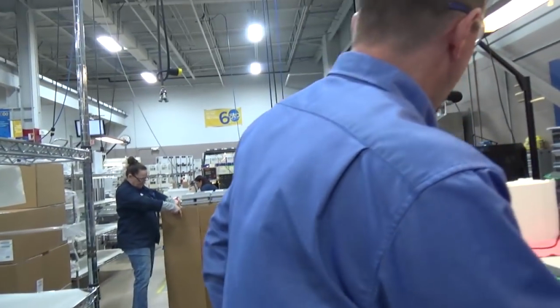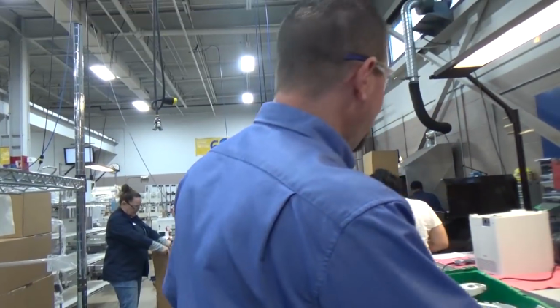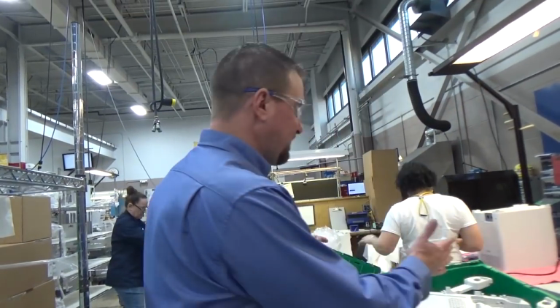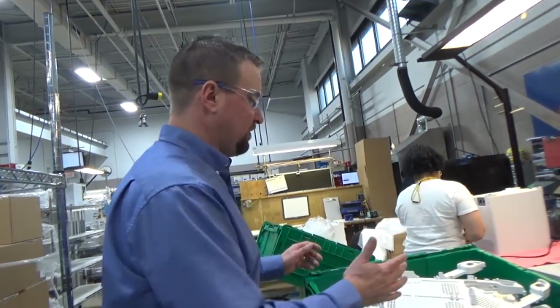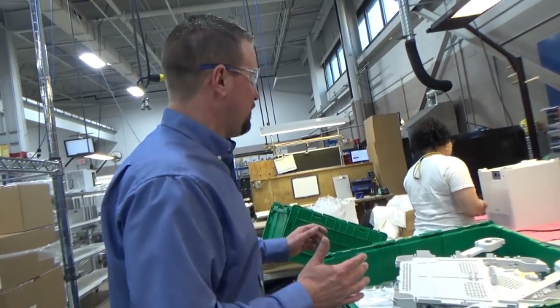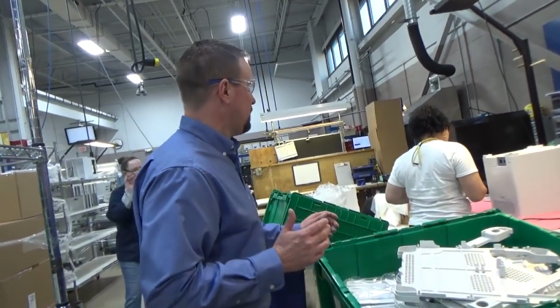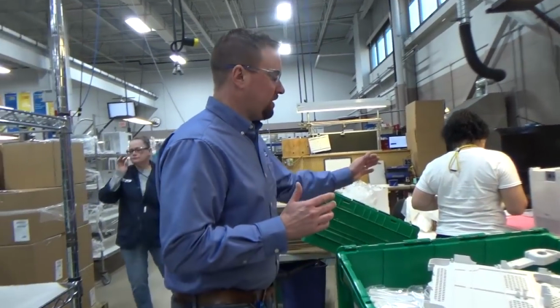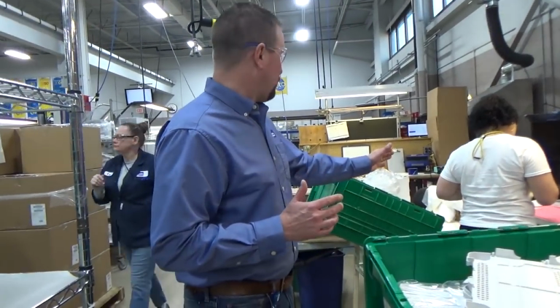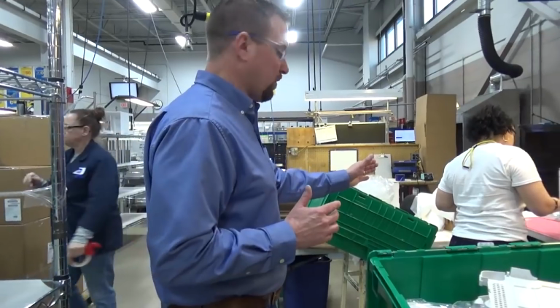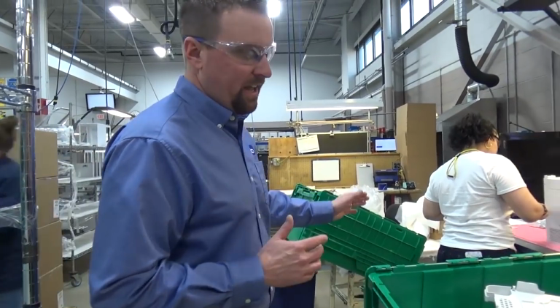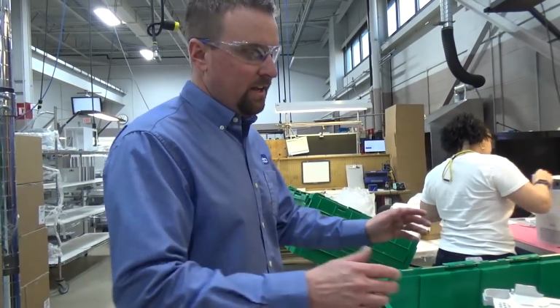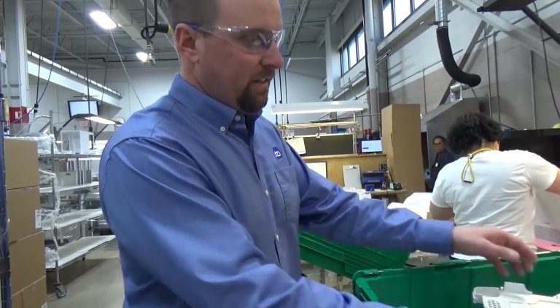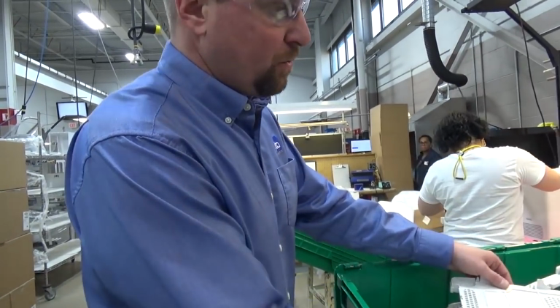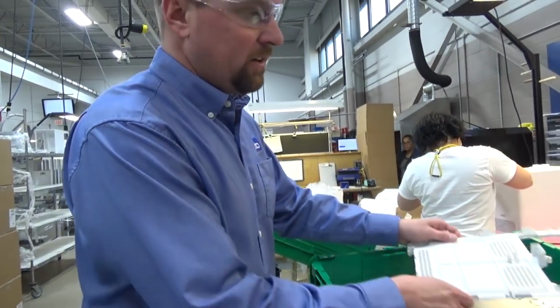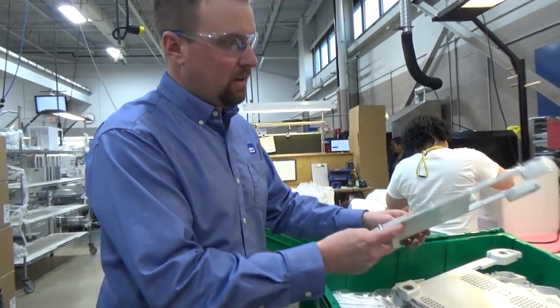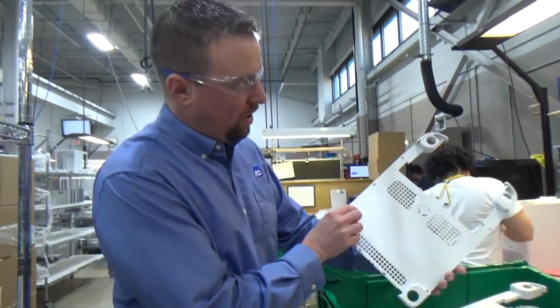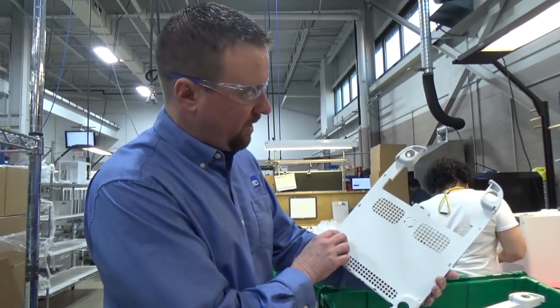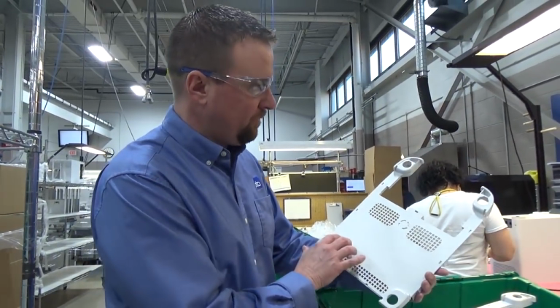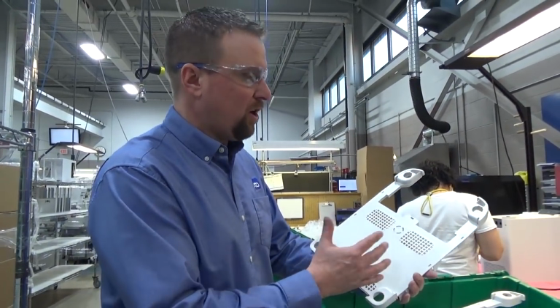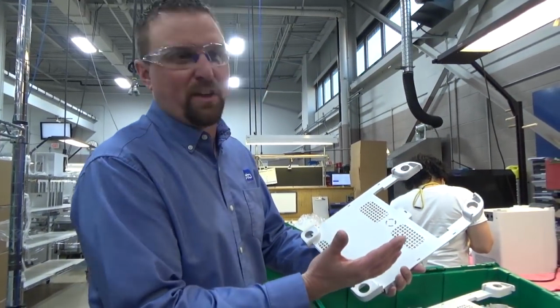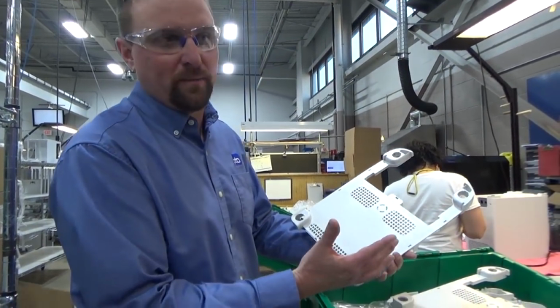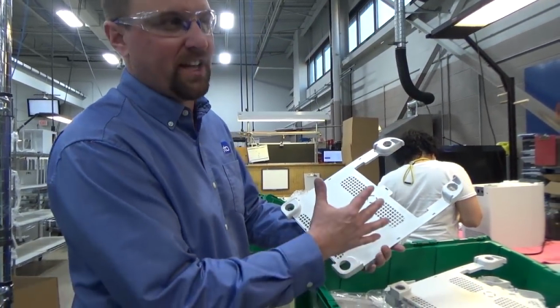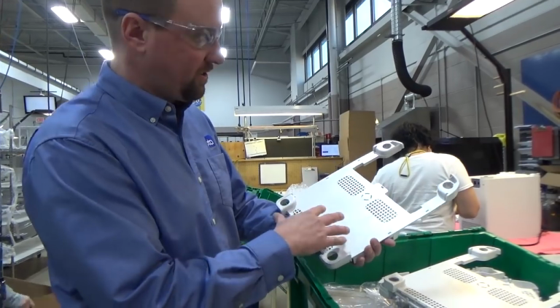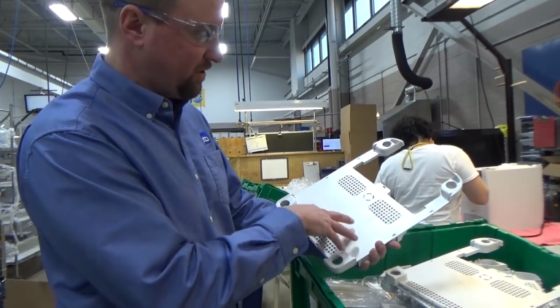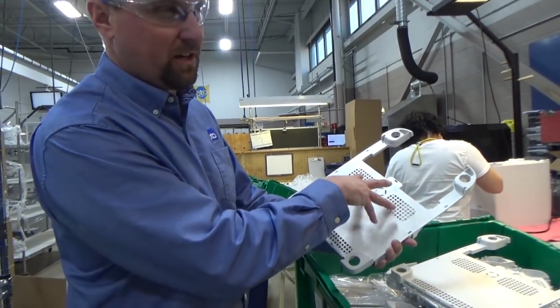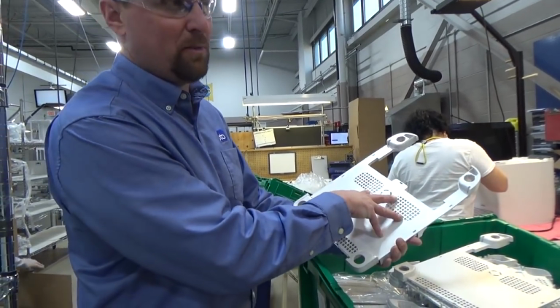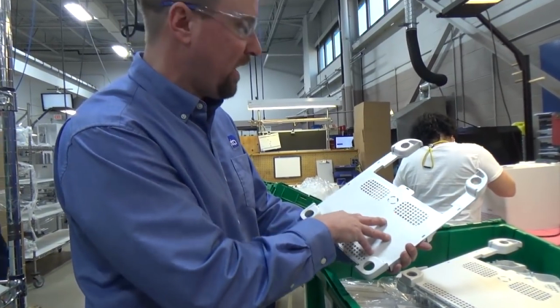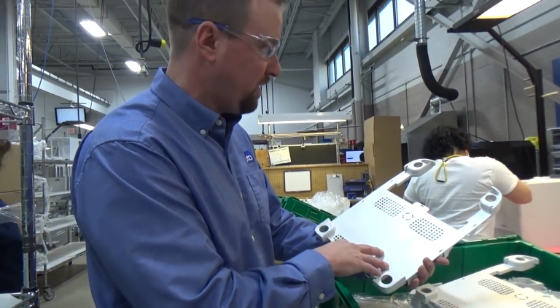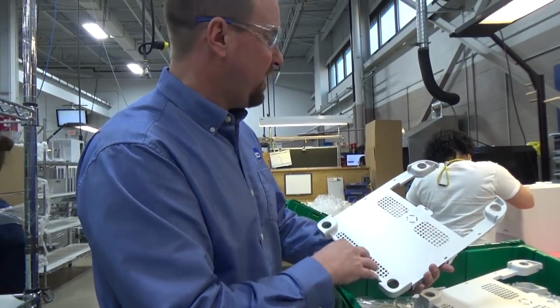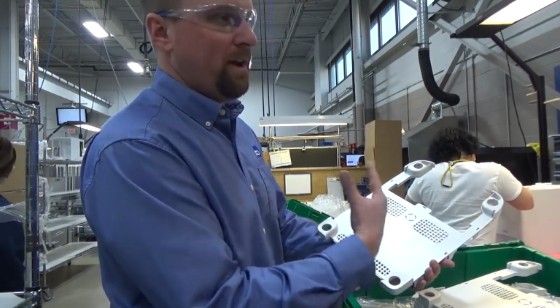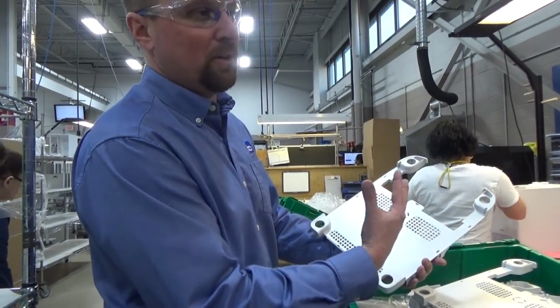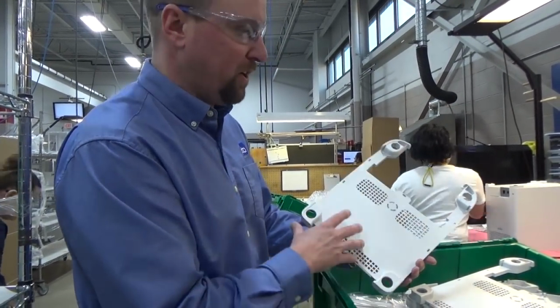As it gets down towards the end, this is where all the — typically we call them the skins. So this is what the customer interacts with. It's what makes the part look pretty.